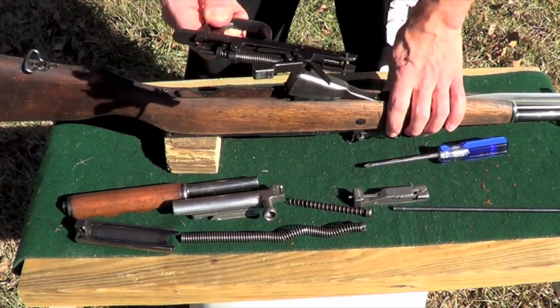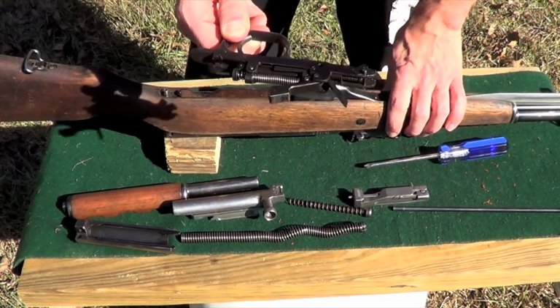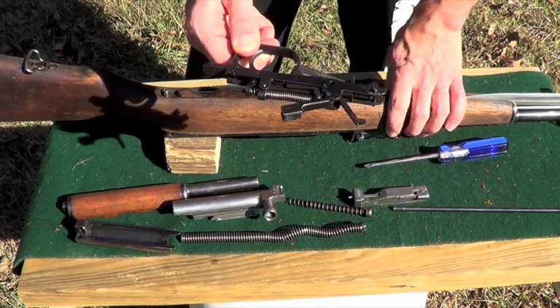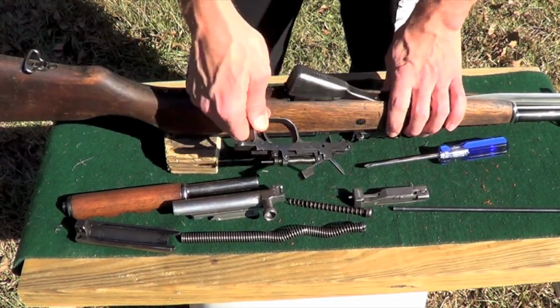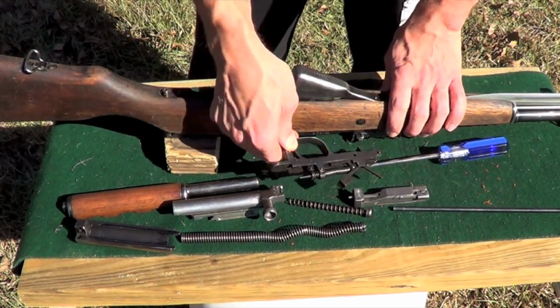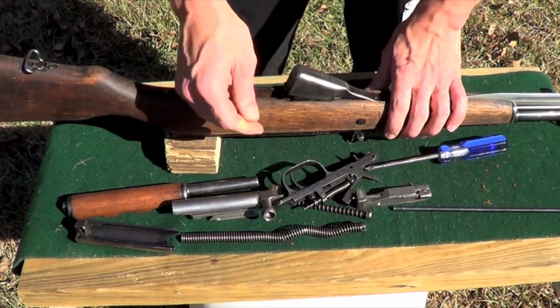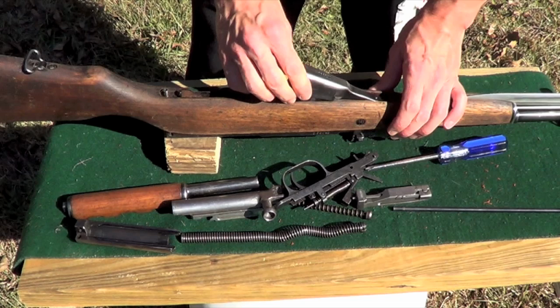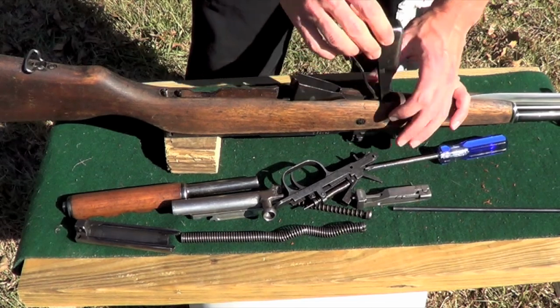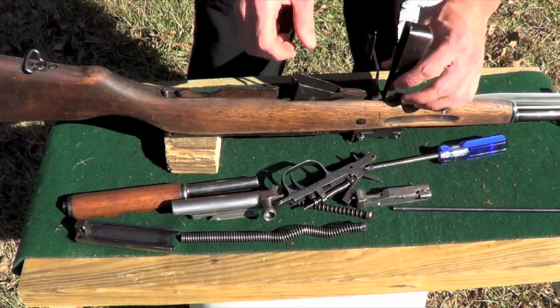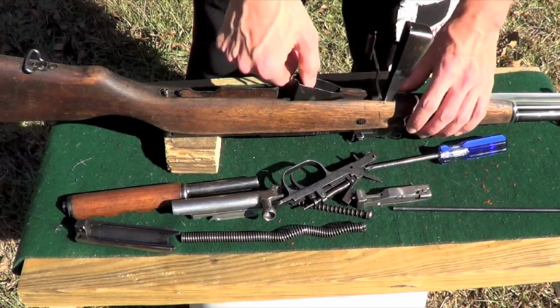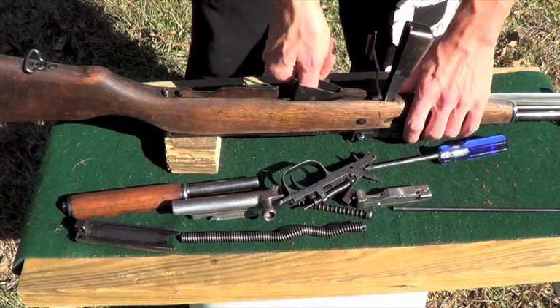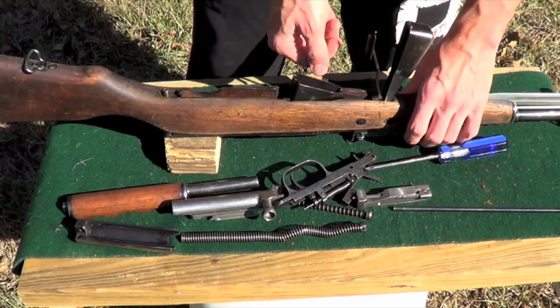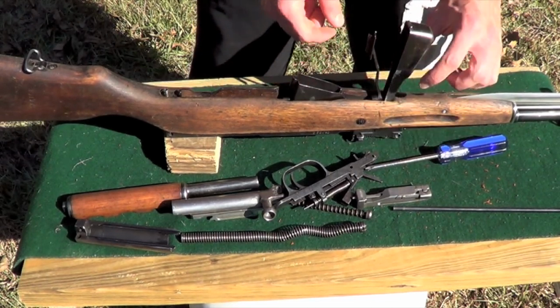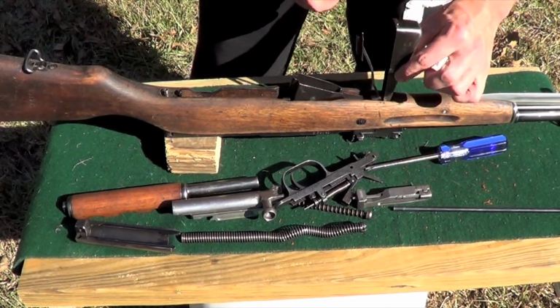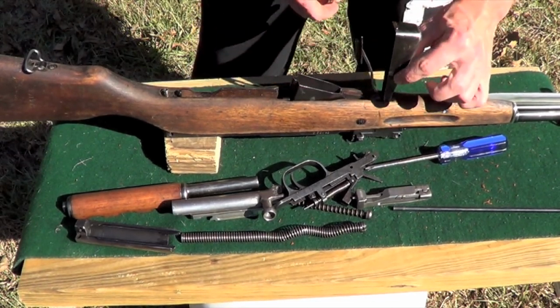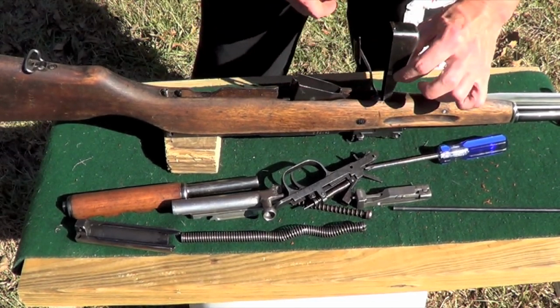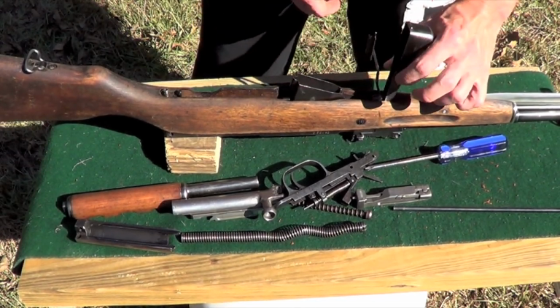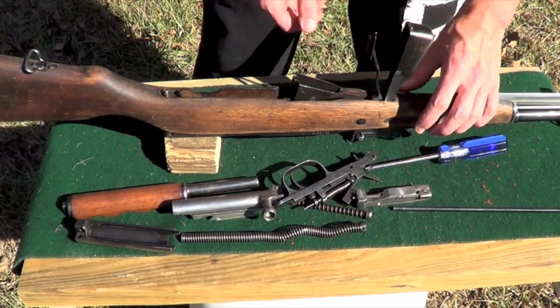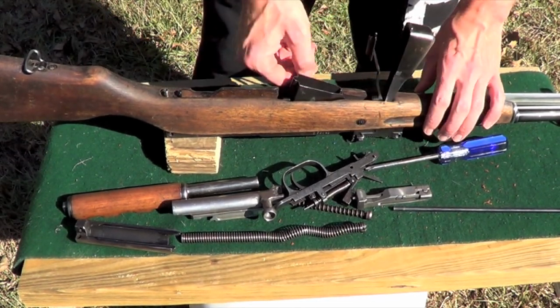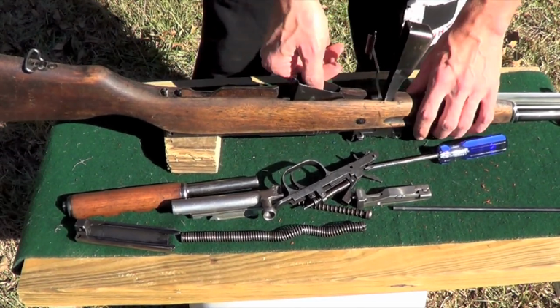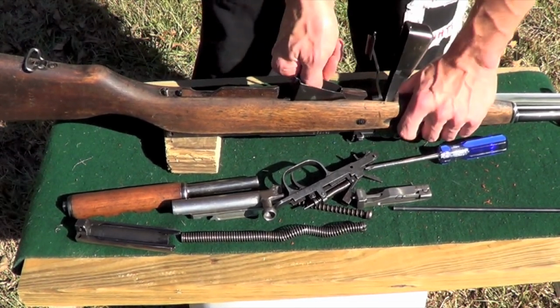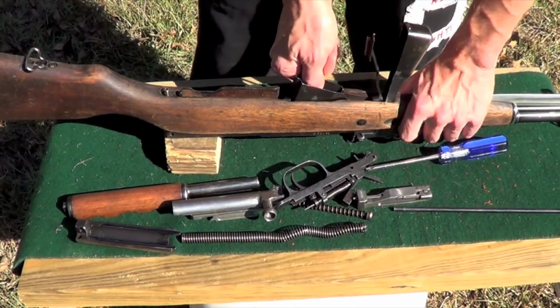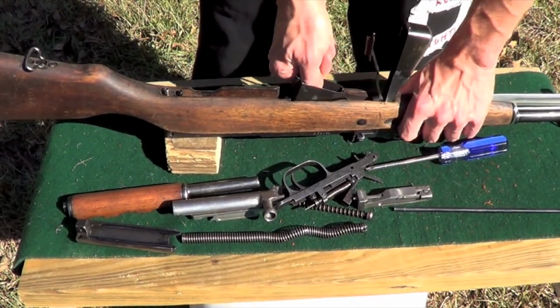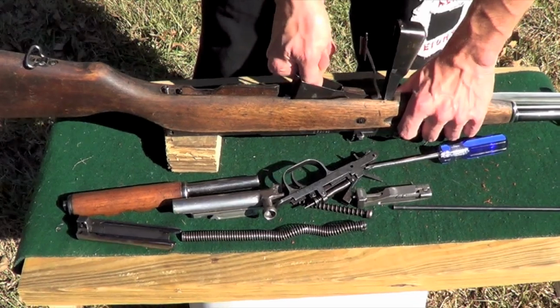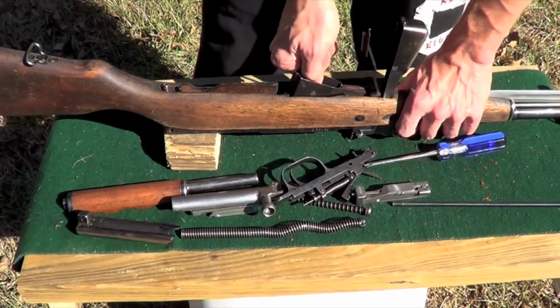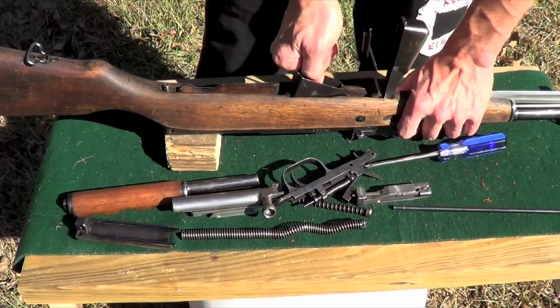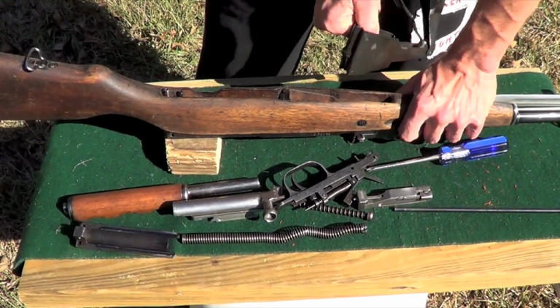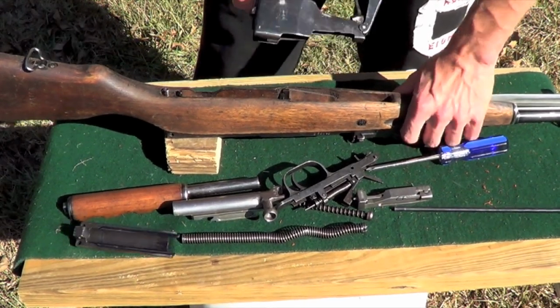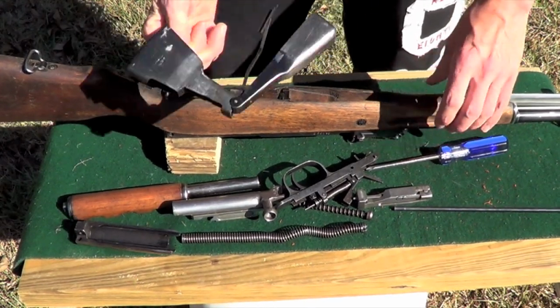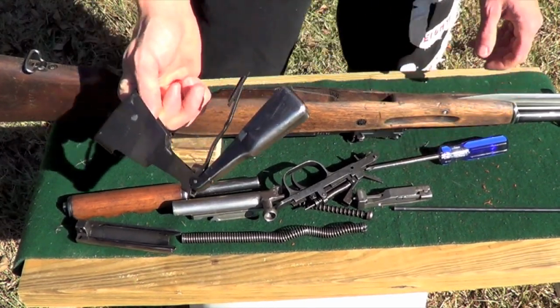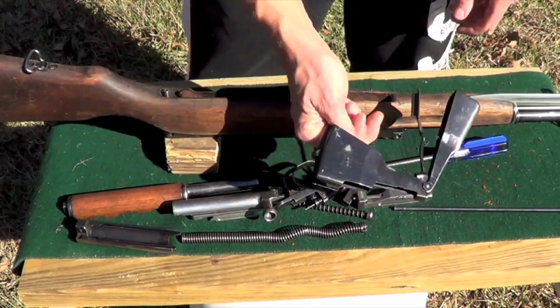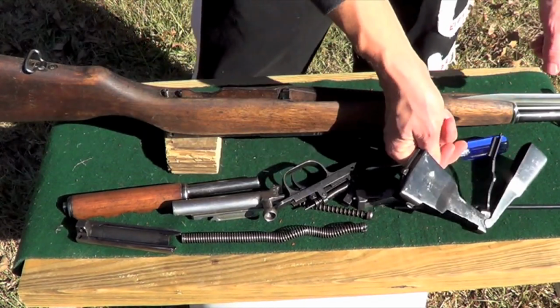We're going to go ahead and remove our trigger group. And our magazine should come out. Some of them, if you pull on the front, they come out easier. Some of them, if you pull on the back, they come out easier — you've just got to figure it out with your gun. That's the magazine.